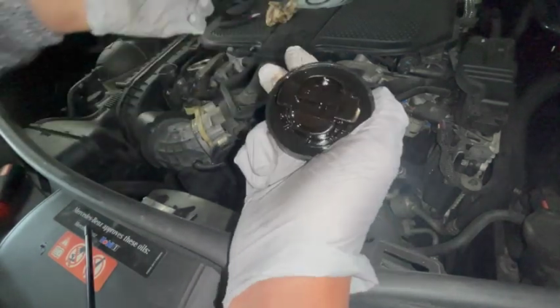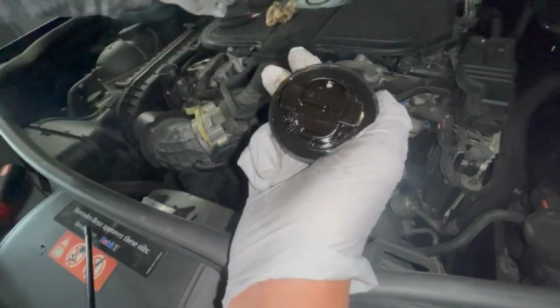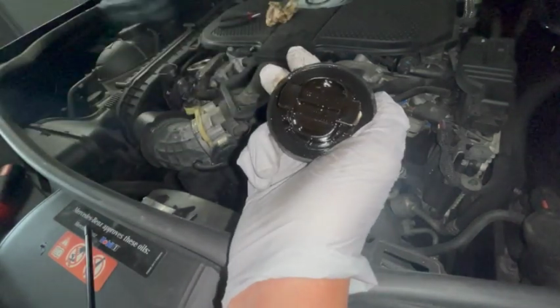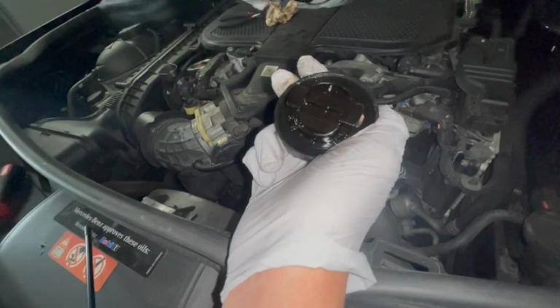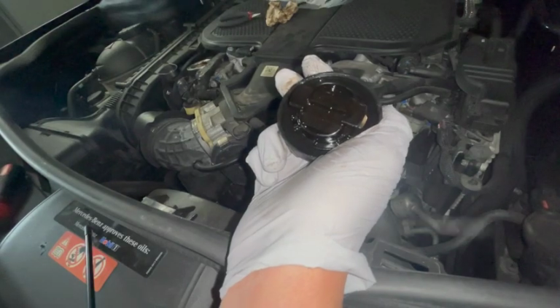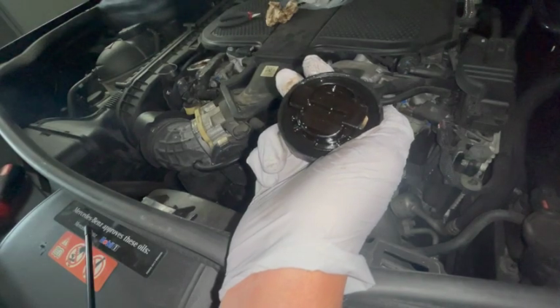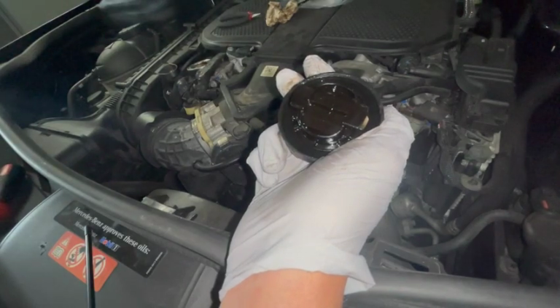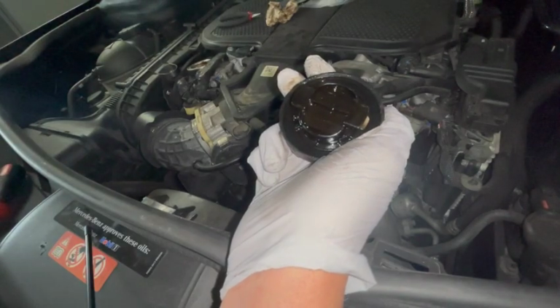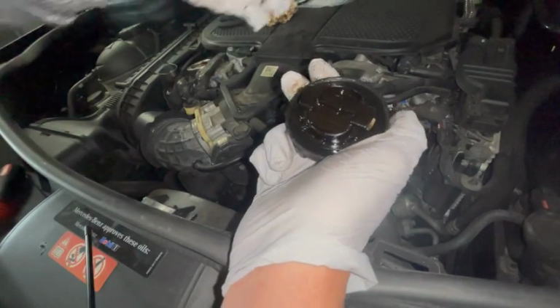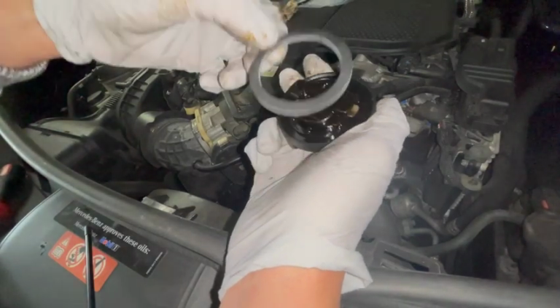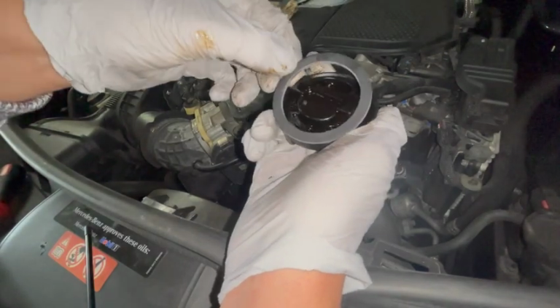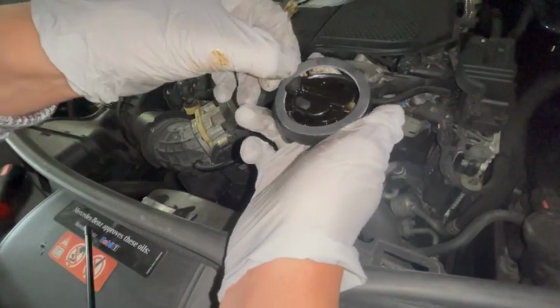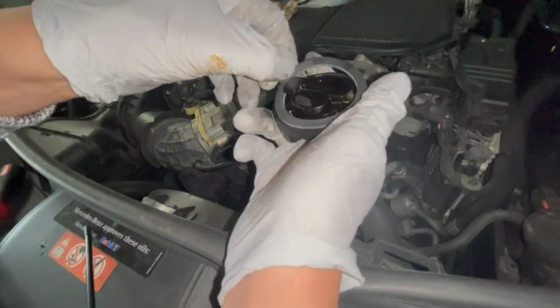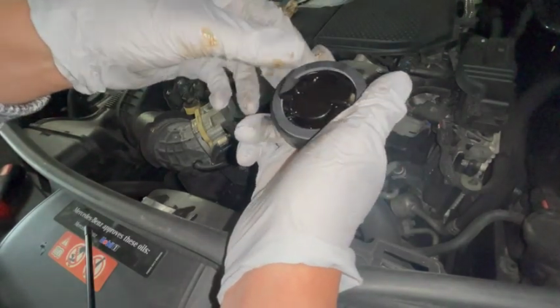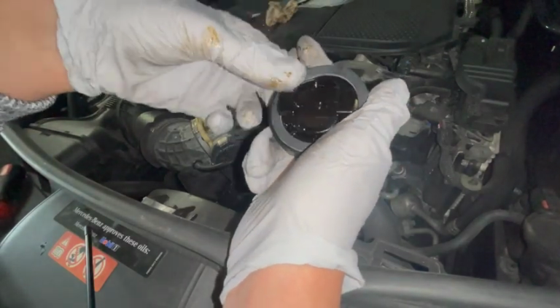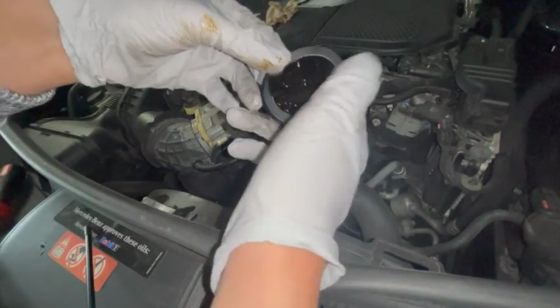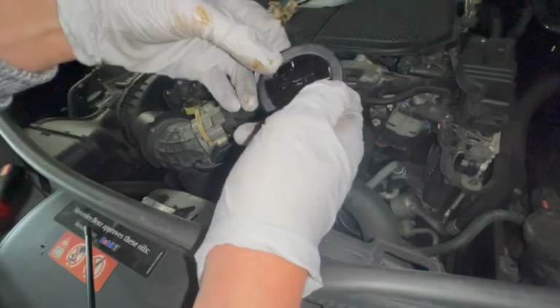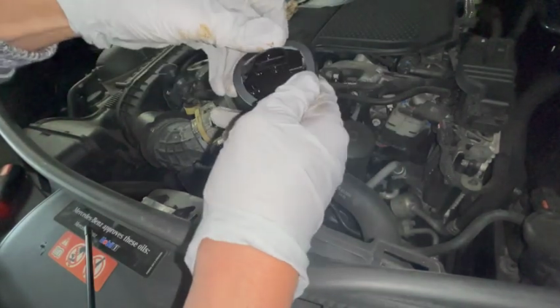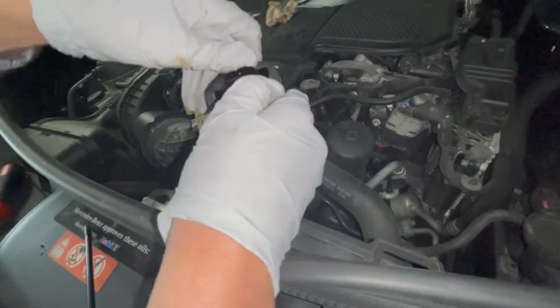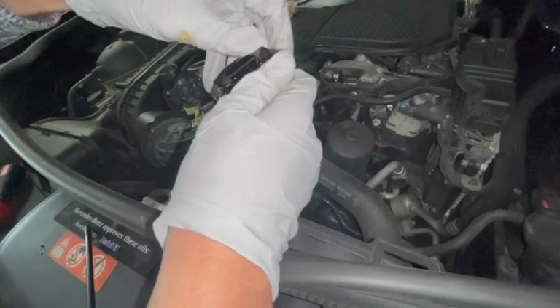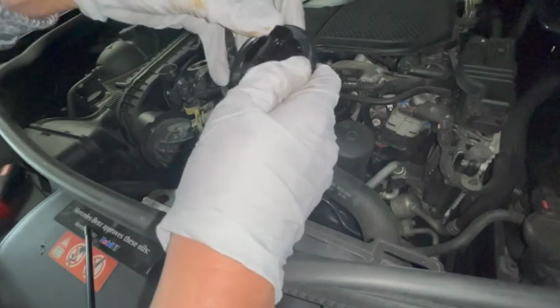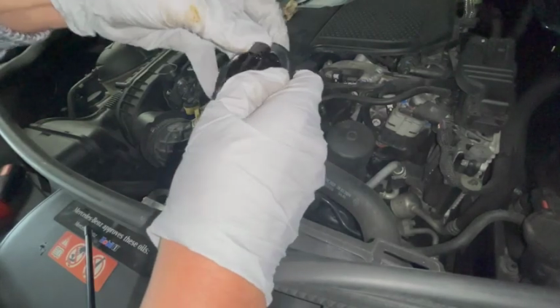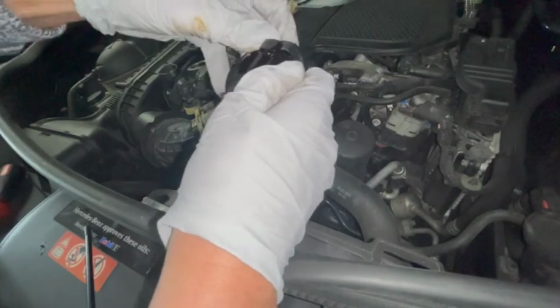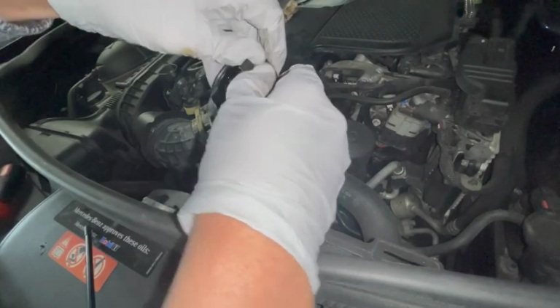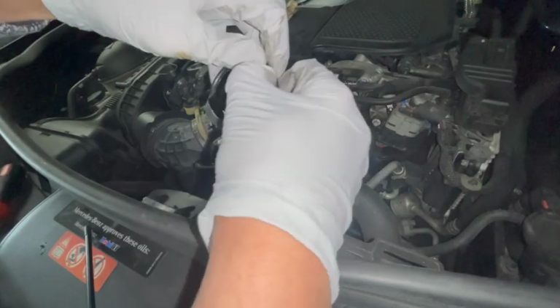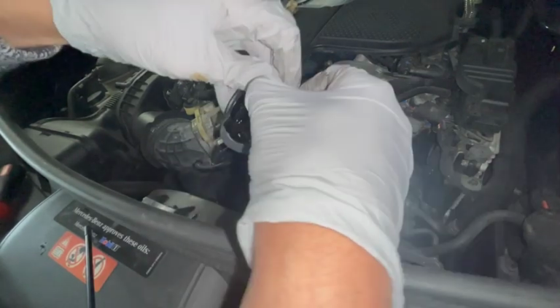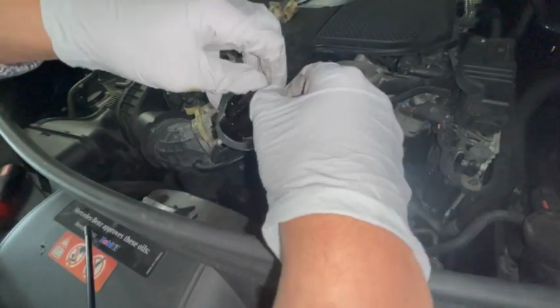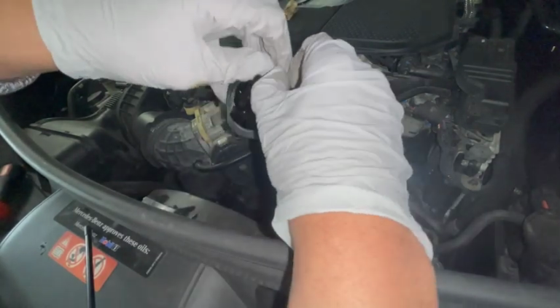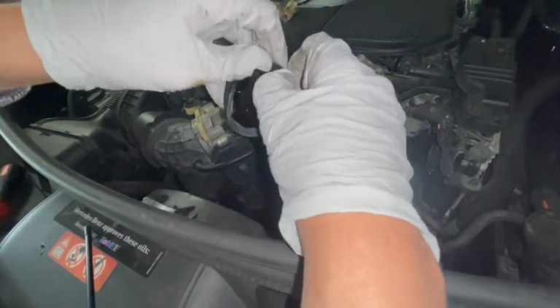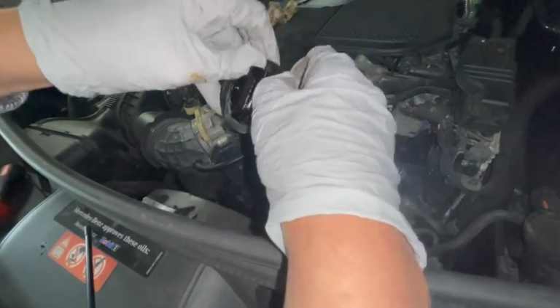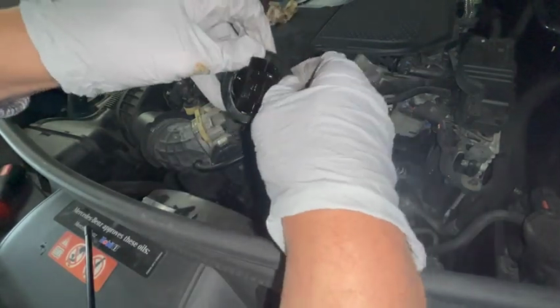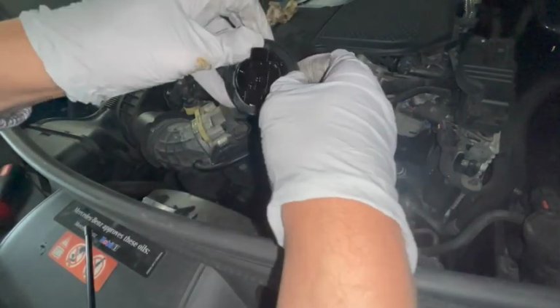Then you'll get your new one and just walk it around with your finger so it seats all the way.